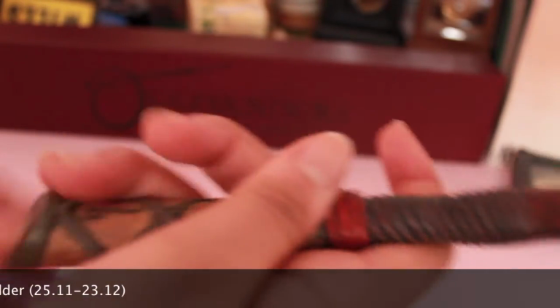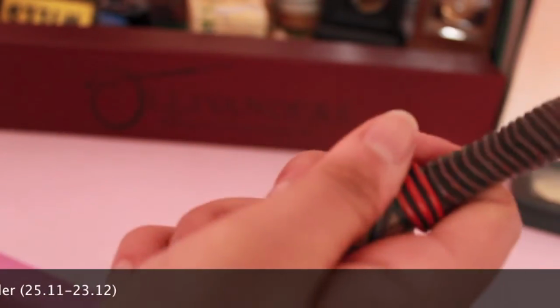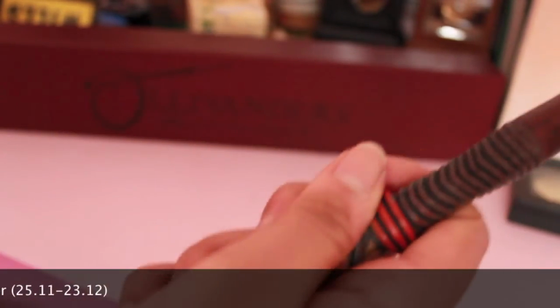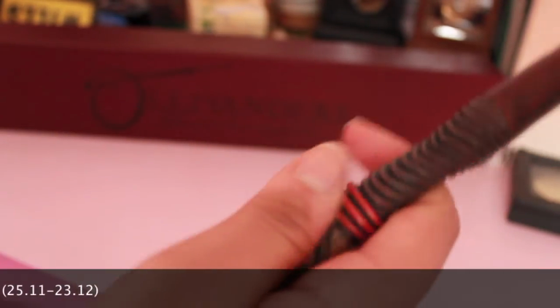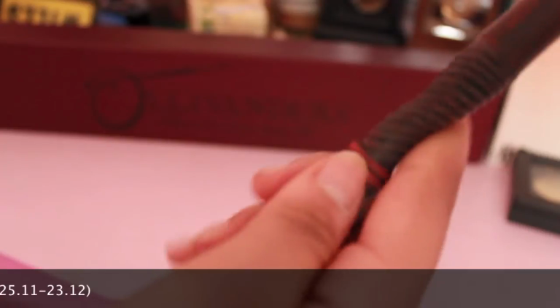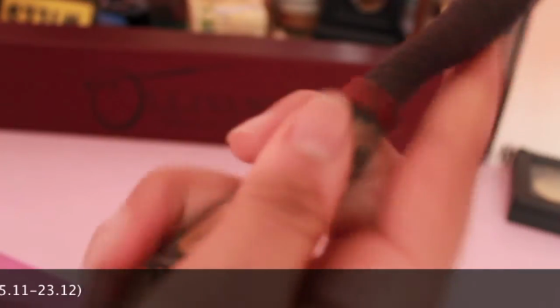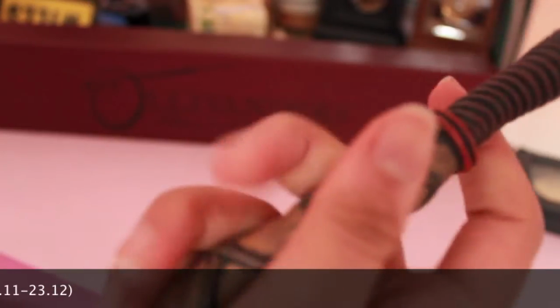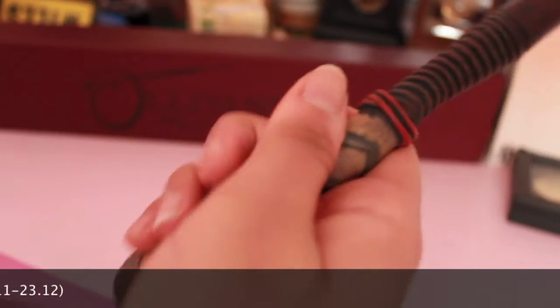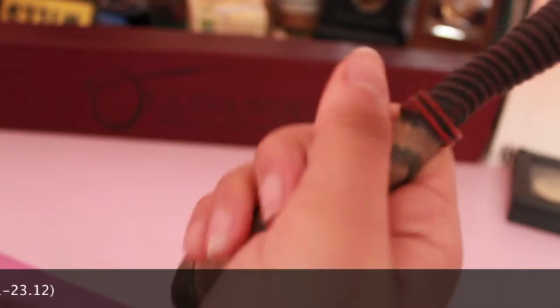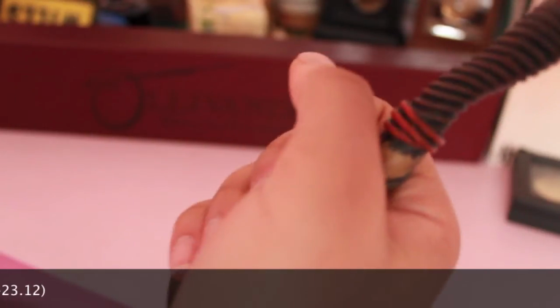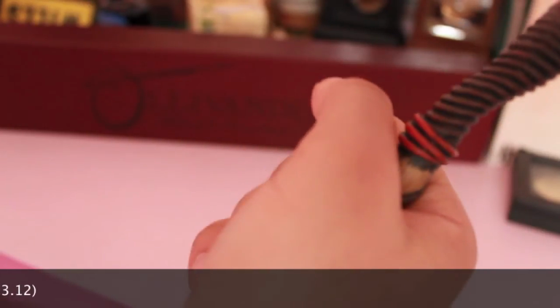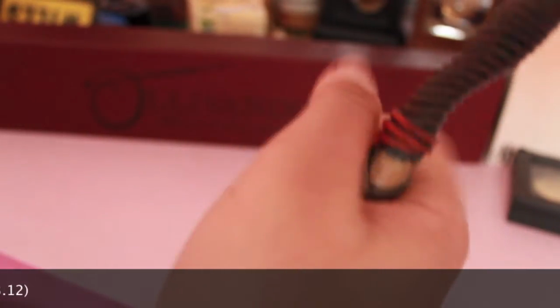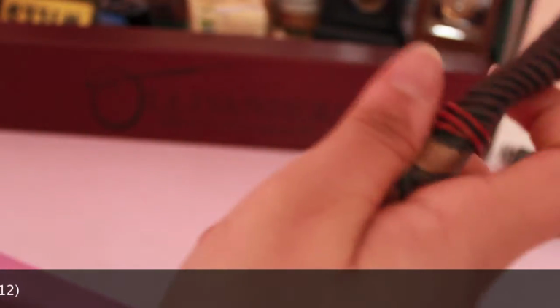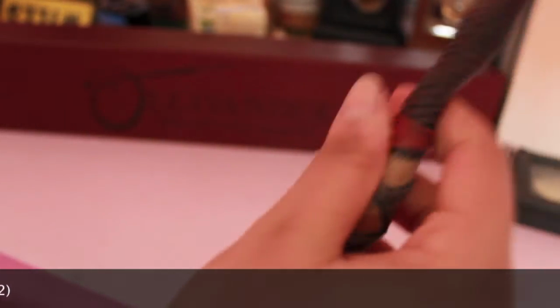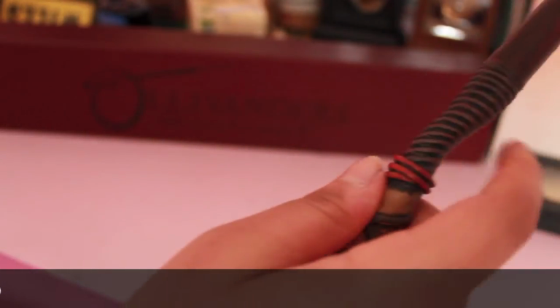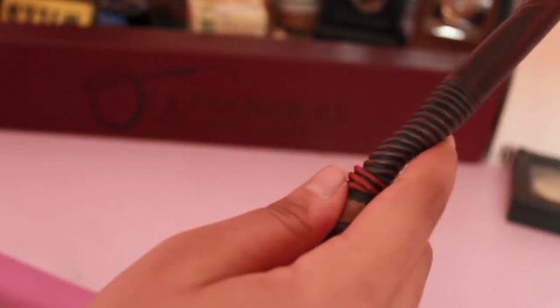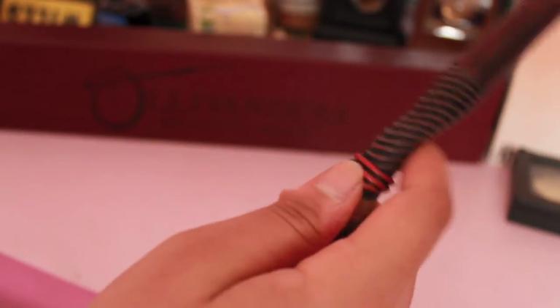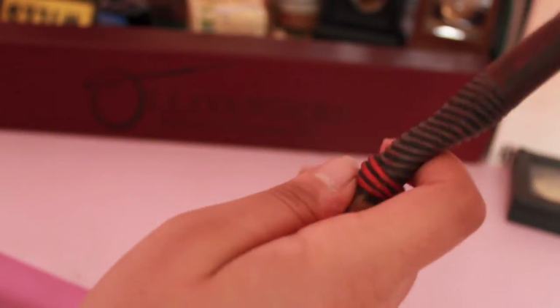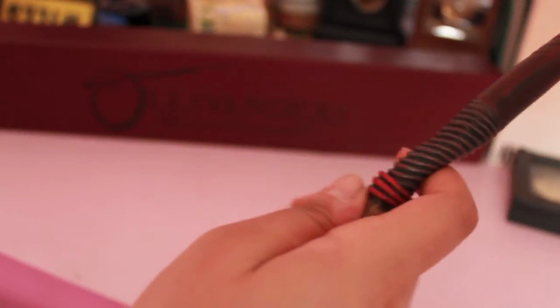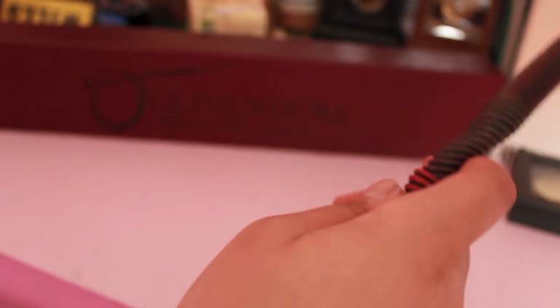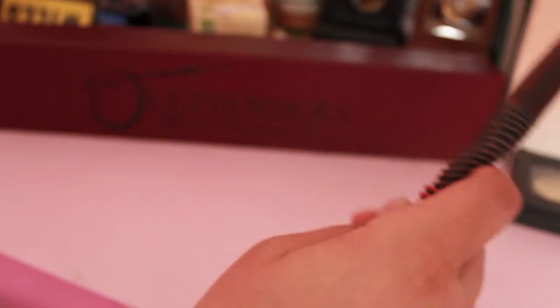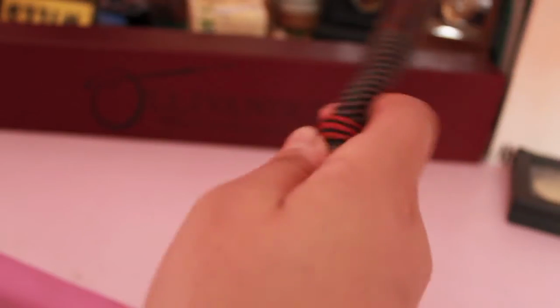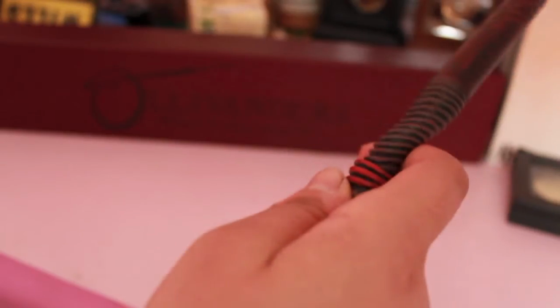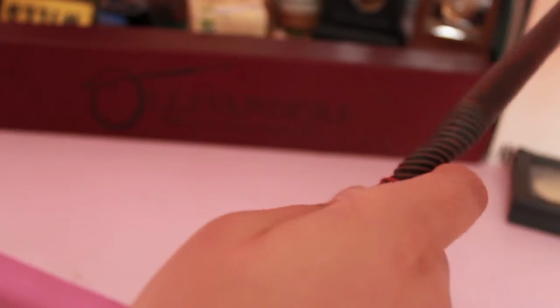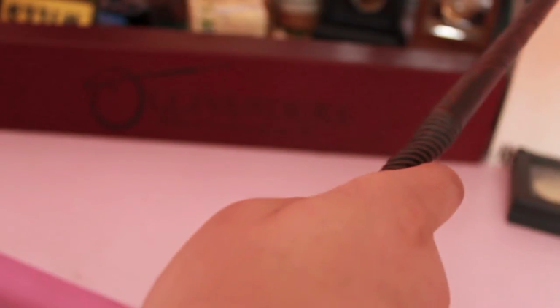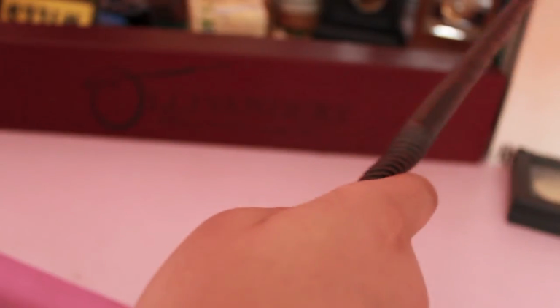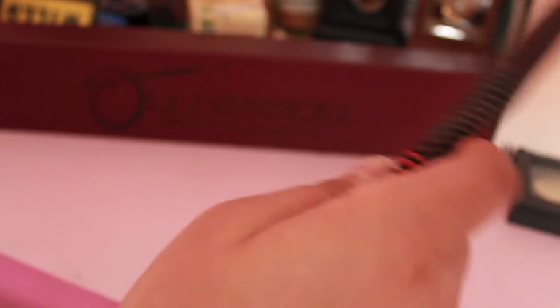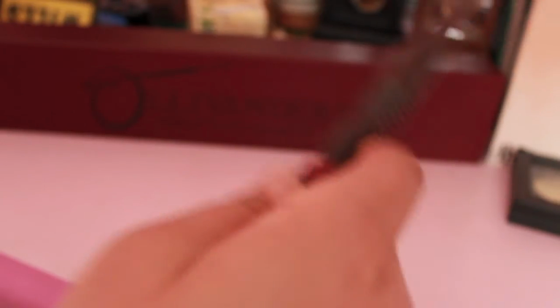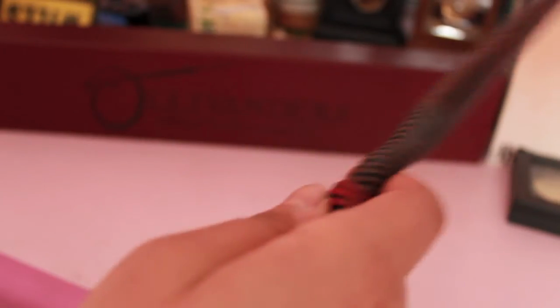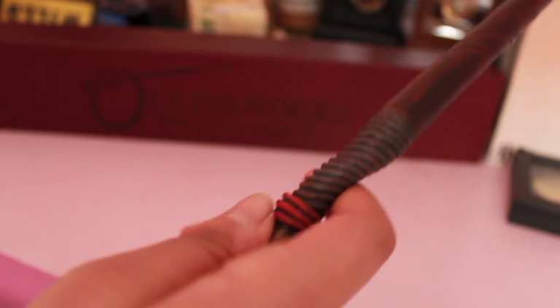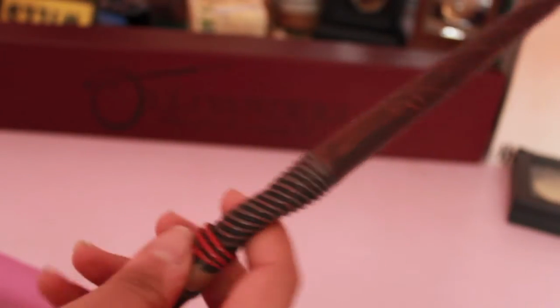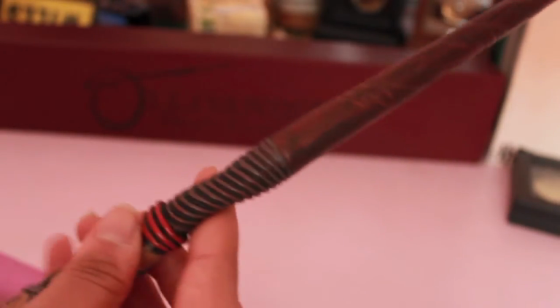And it feels very comfortable. Some people hold it like this, but I hold mine with my finger on that groove there, so it's easier to cast spells.